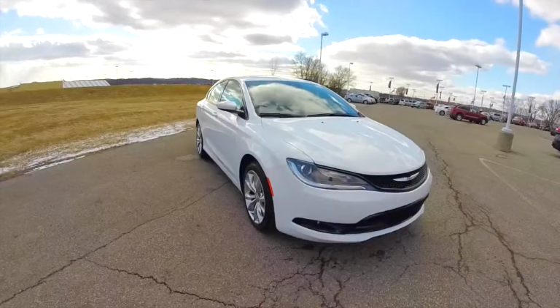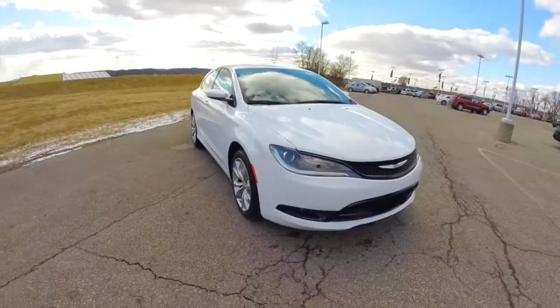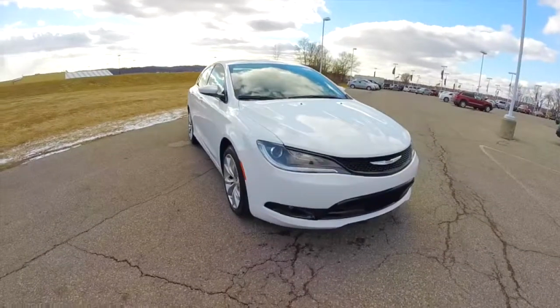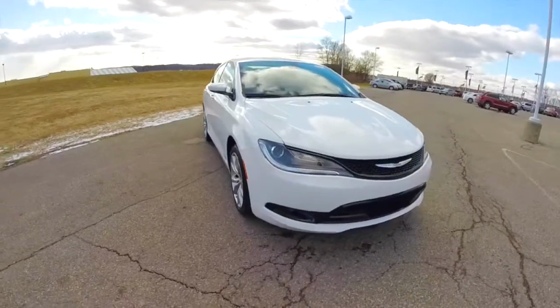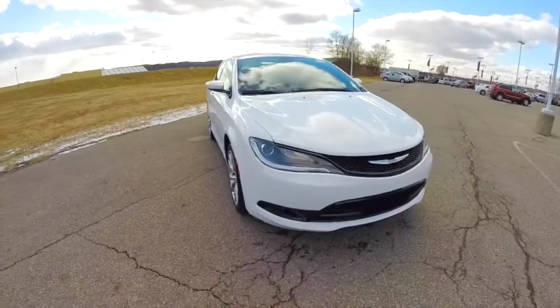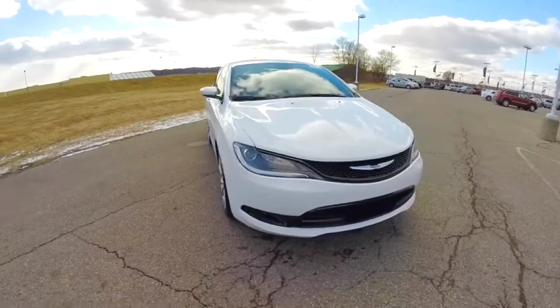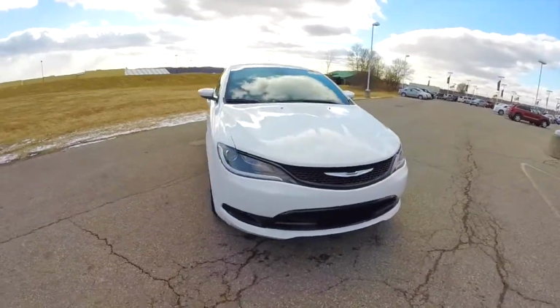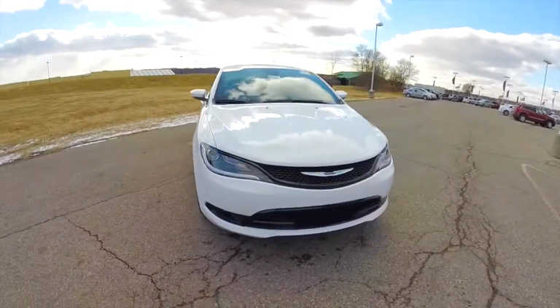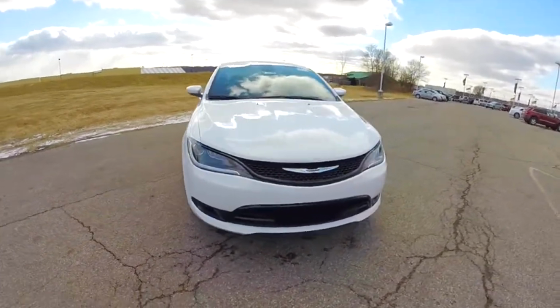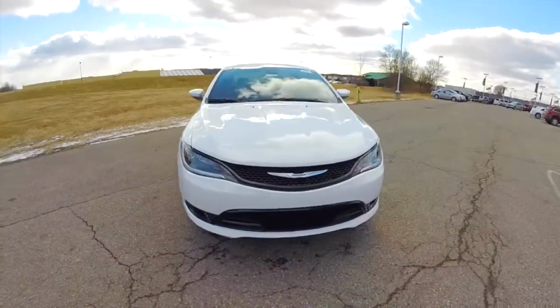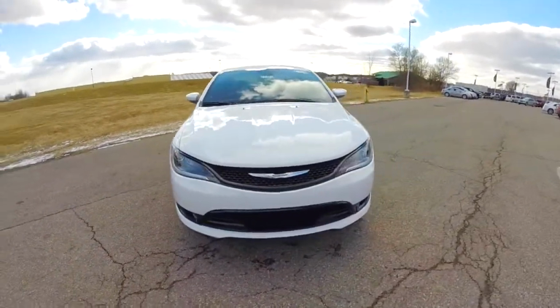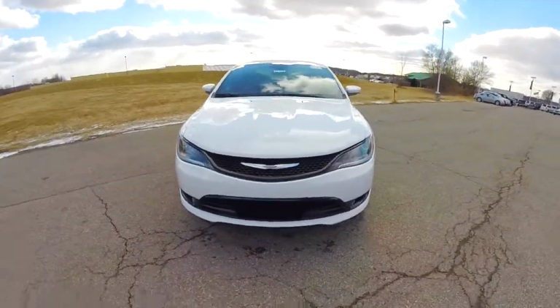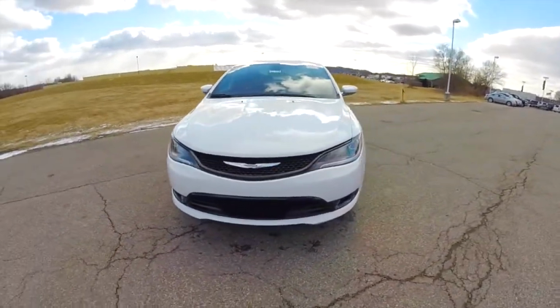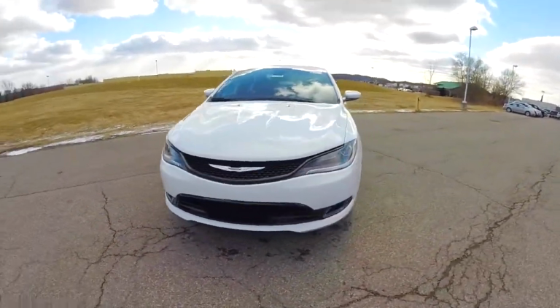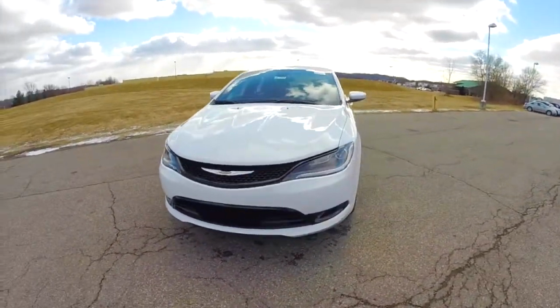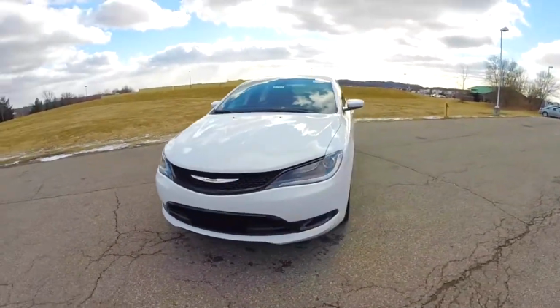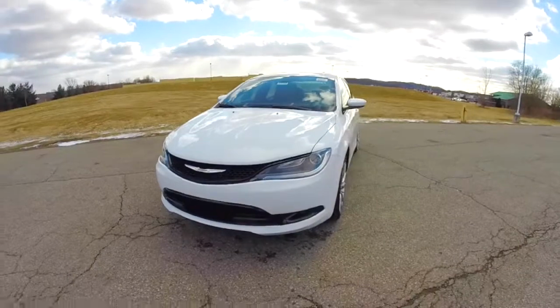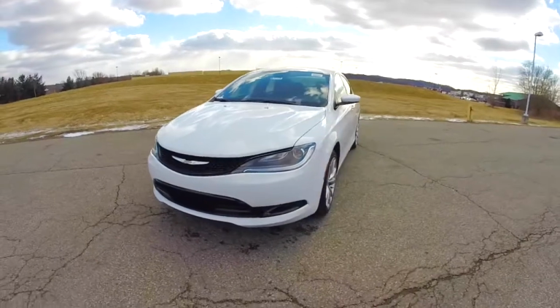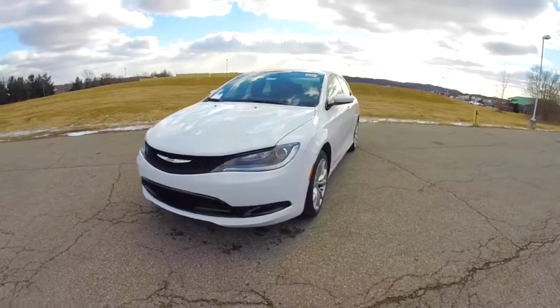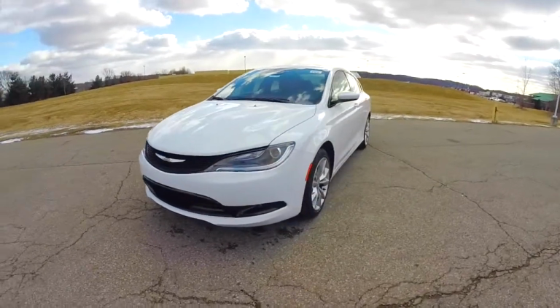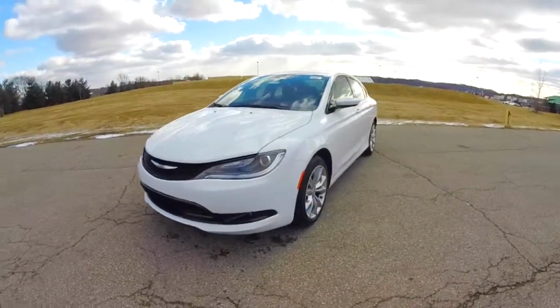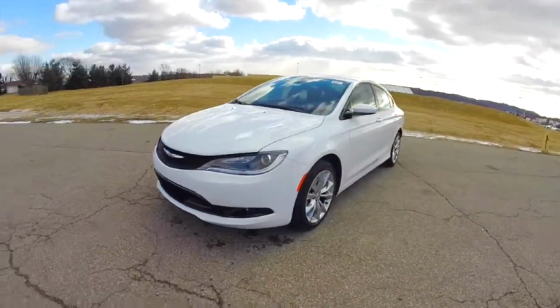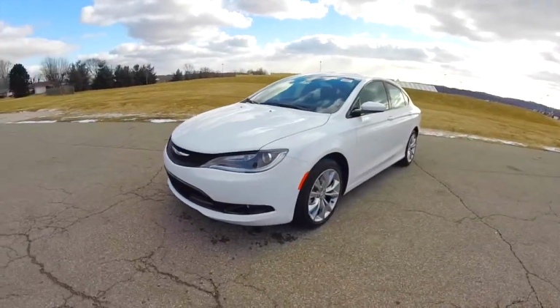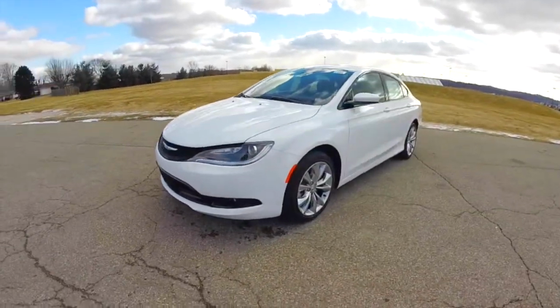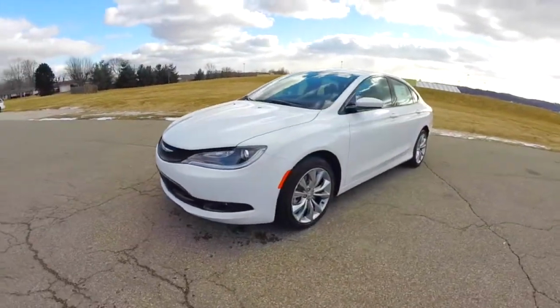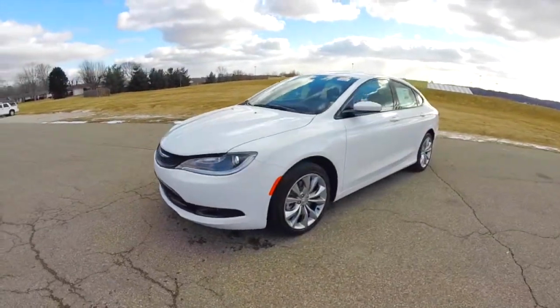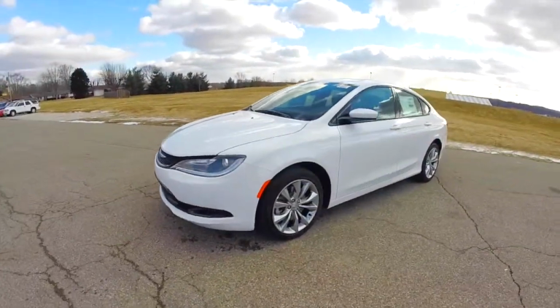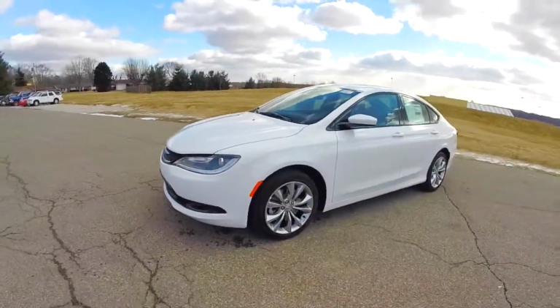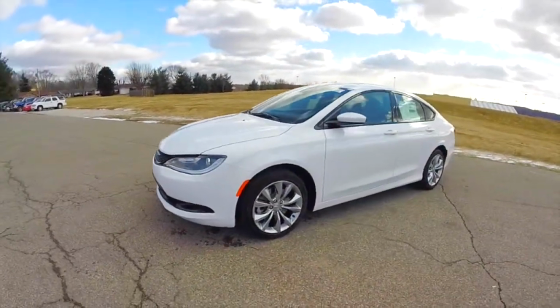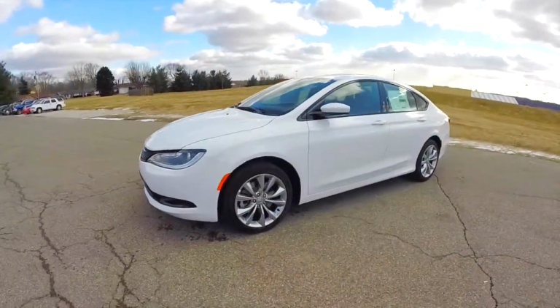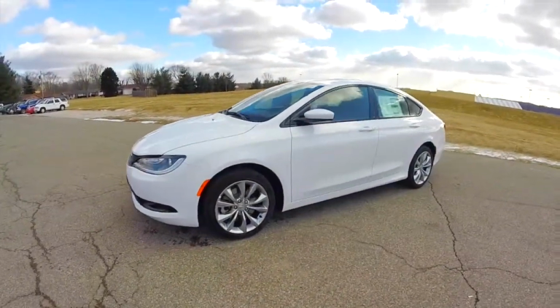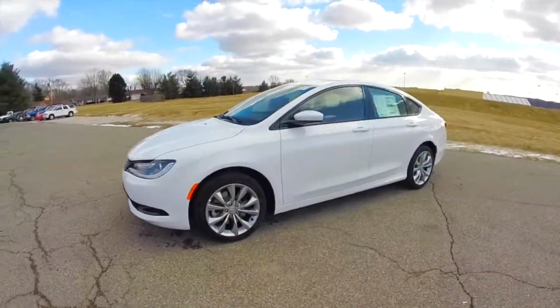Hello everyone, today we're going to take a quick walk around and look at this brand new 2015 Chrysler 200S all wheel drive.